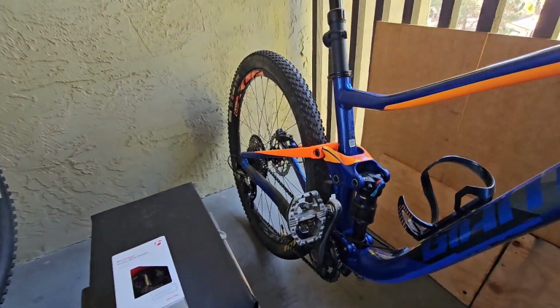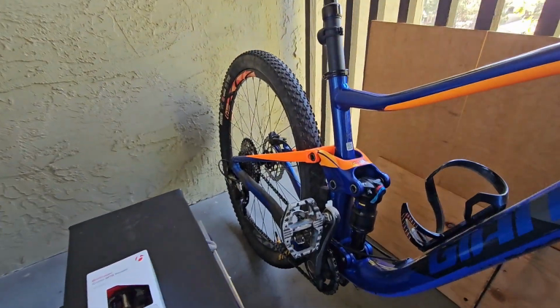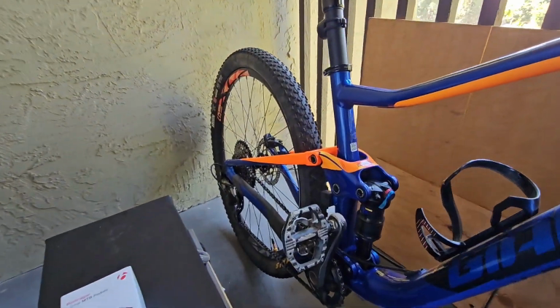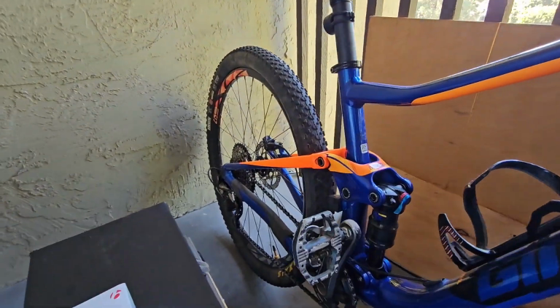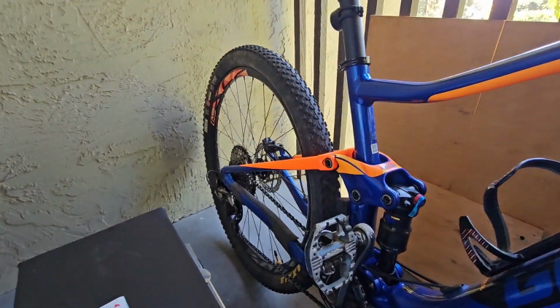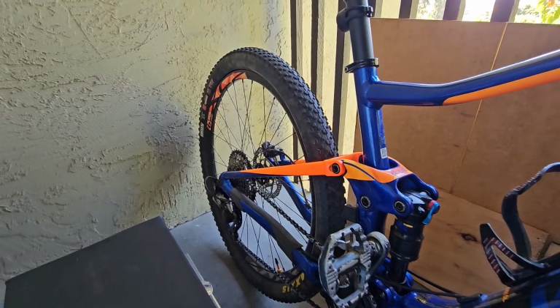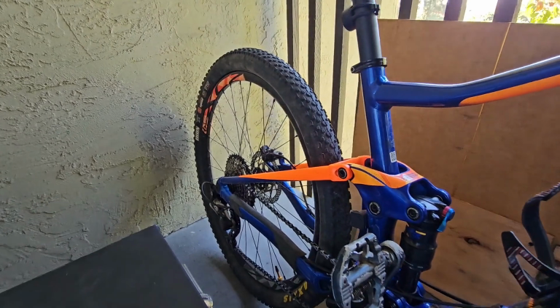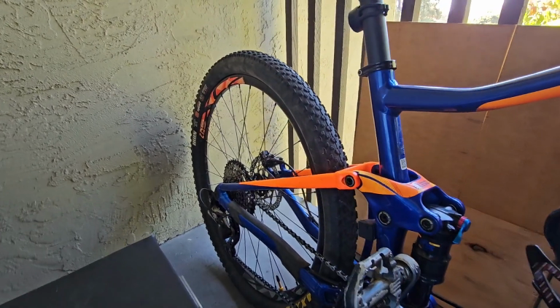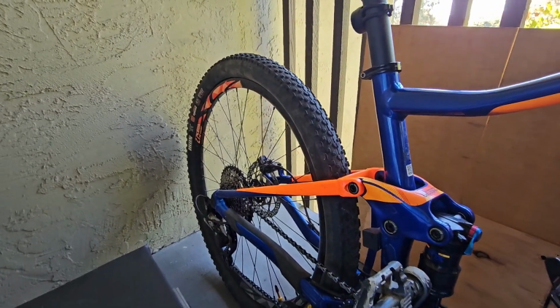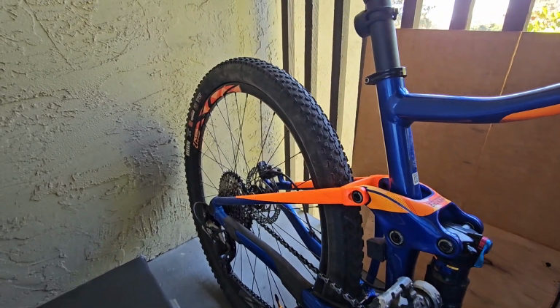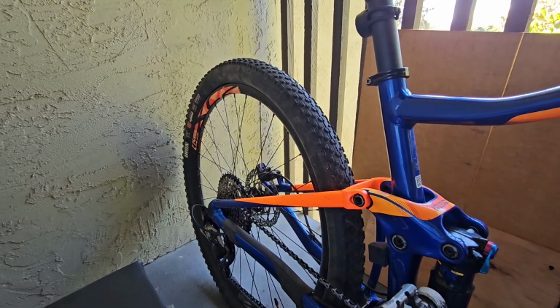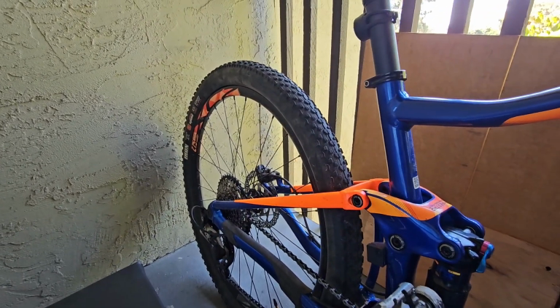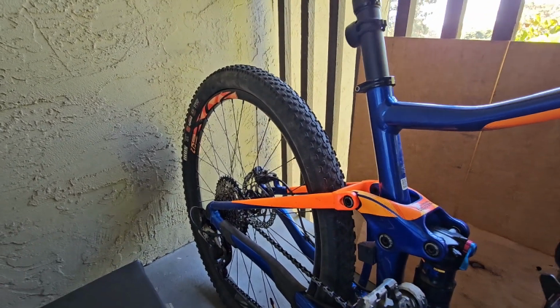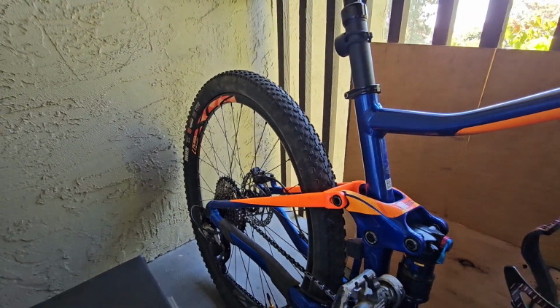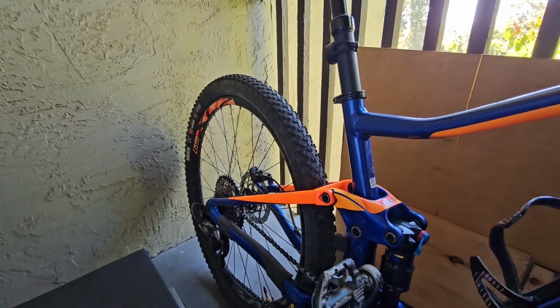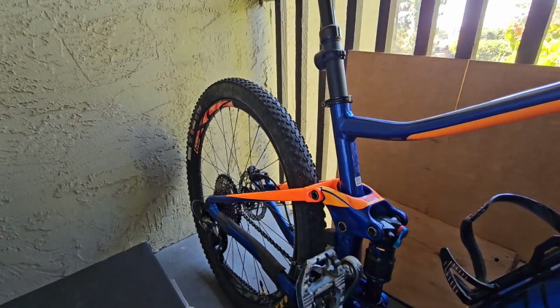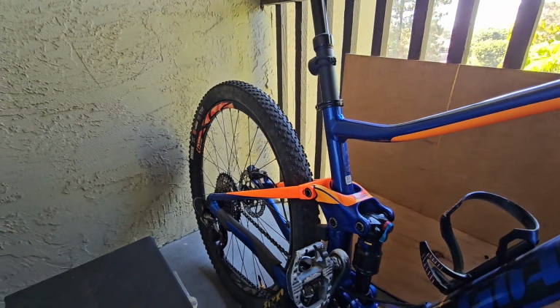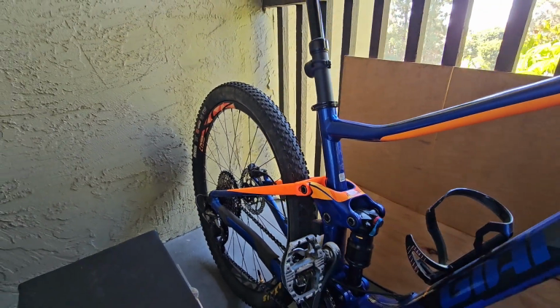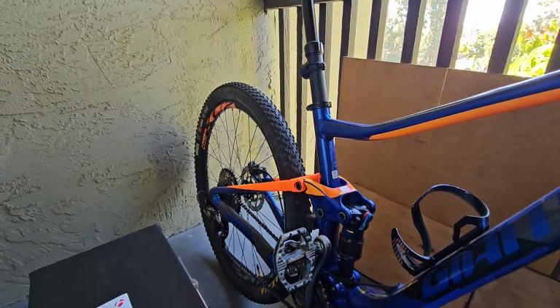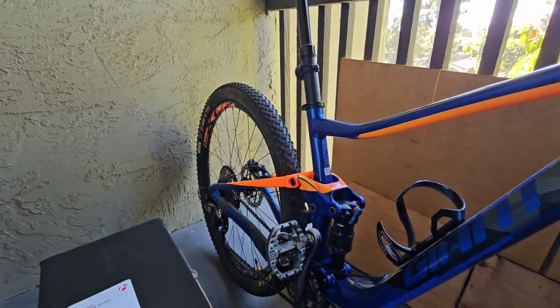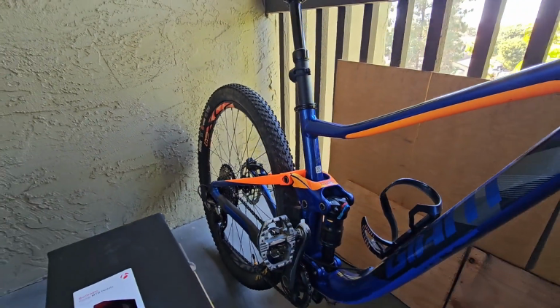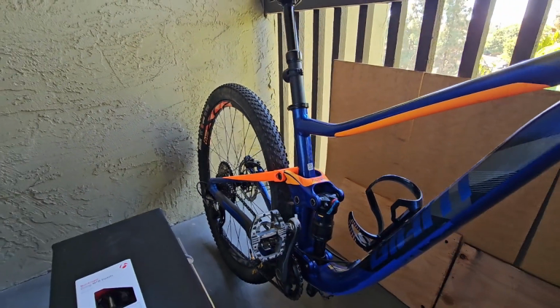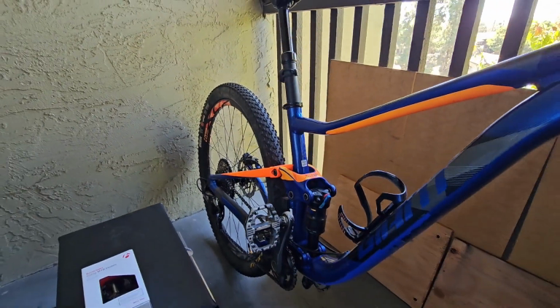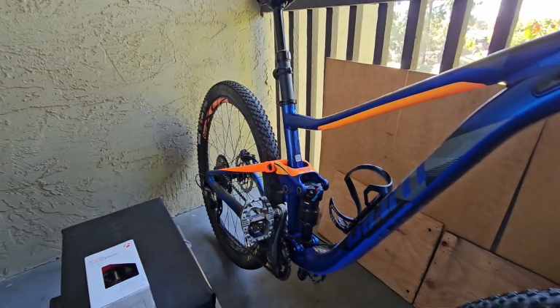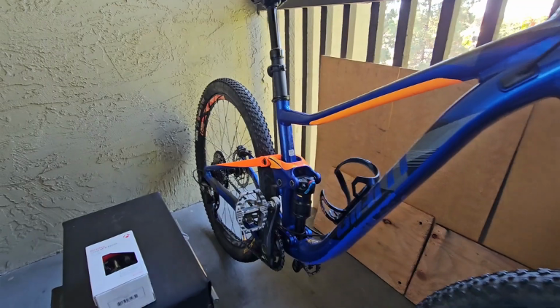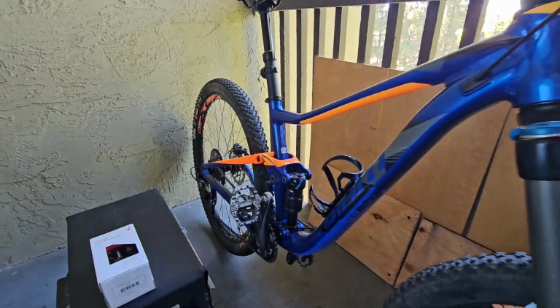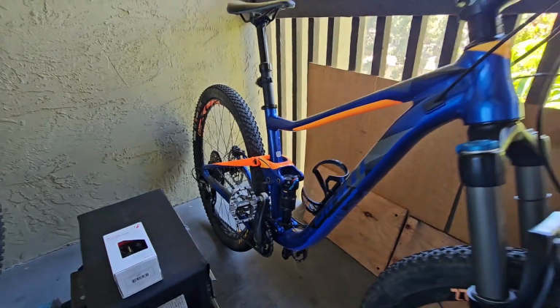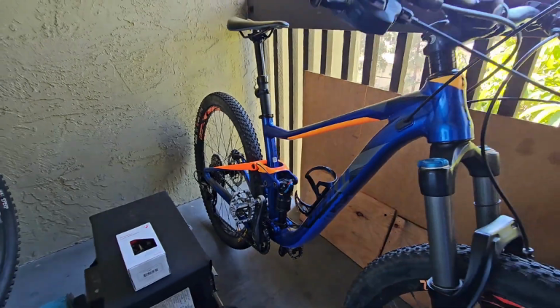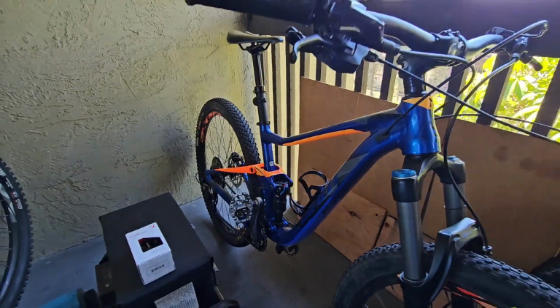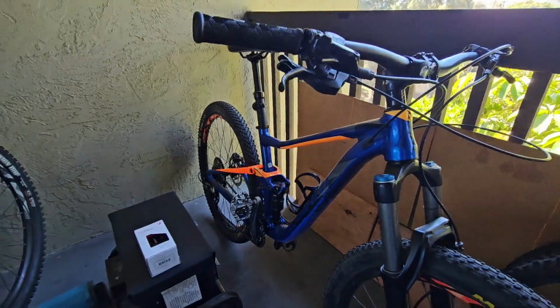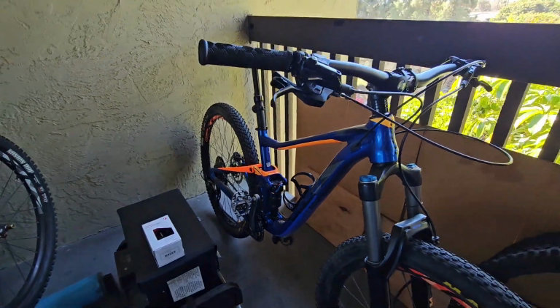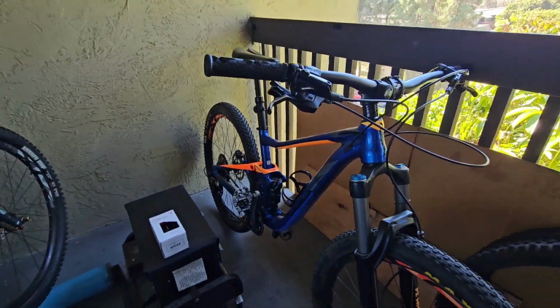I'm going to be doing a 50 mile bike race this month — the Filthy 50. This is the one I'm going to be using.